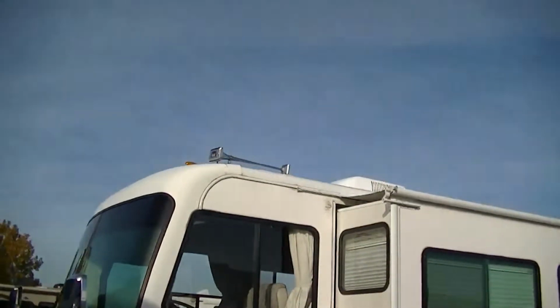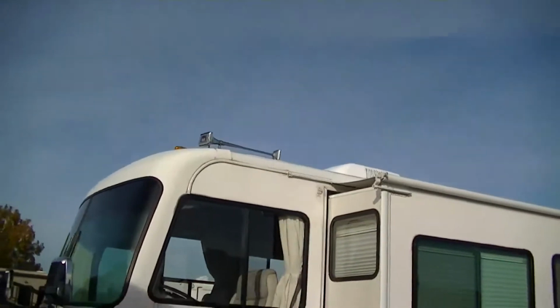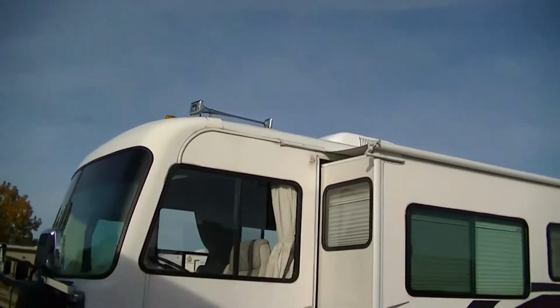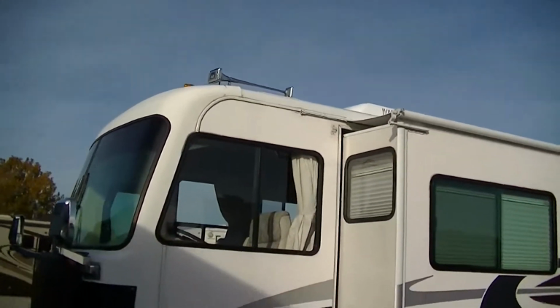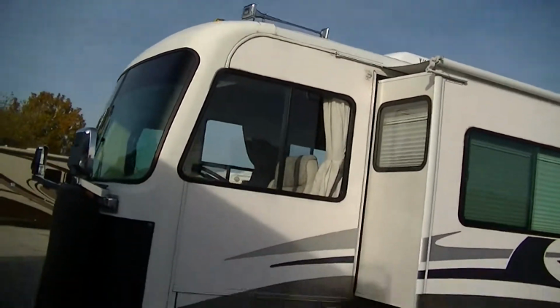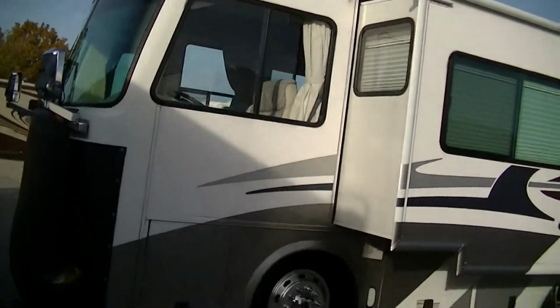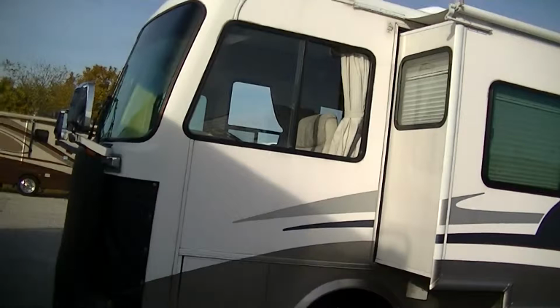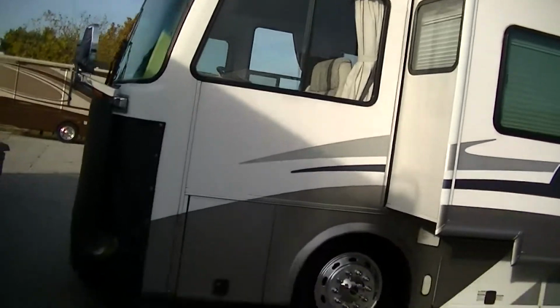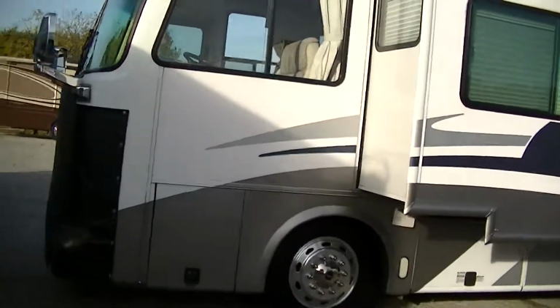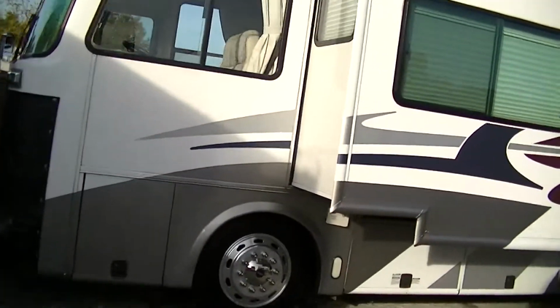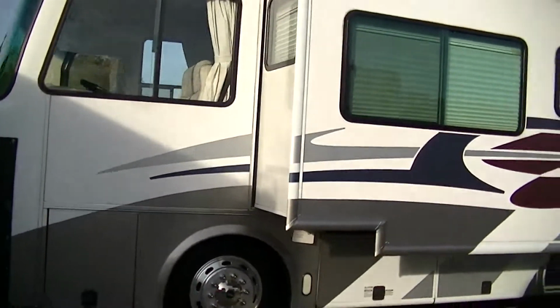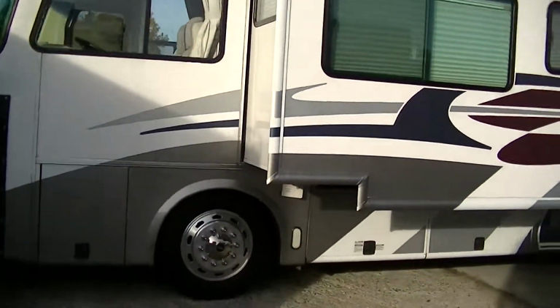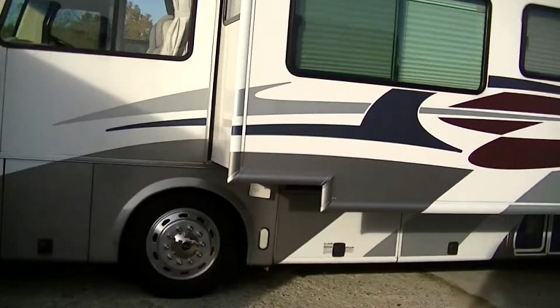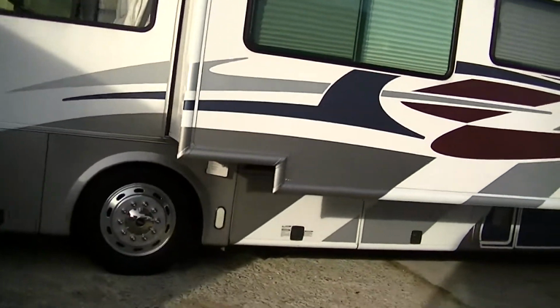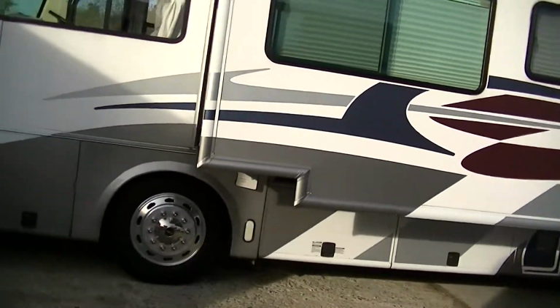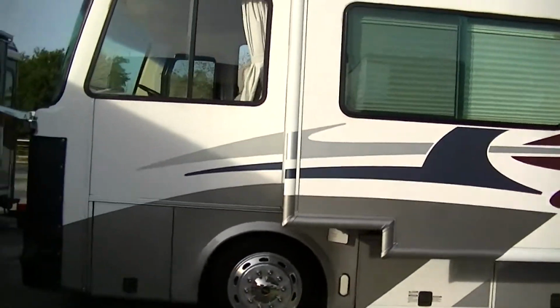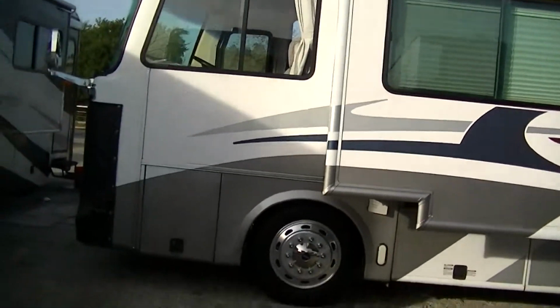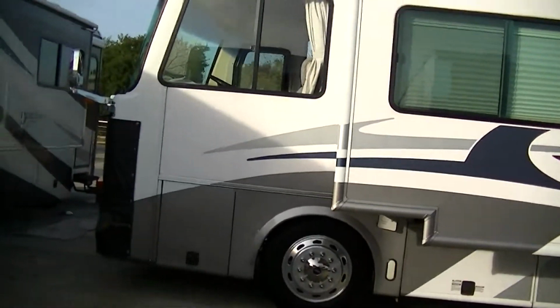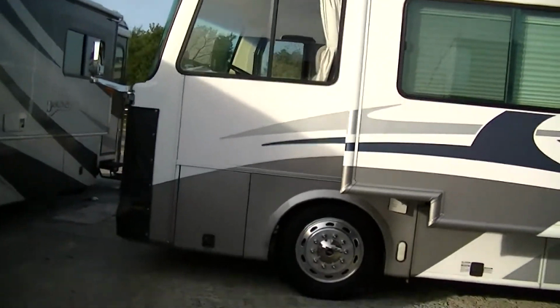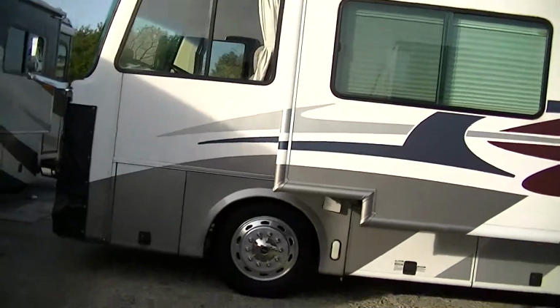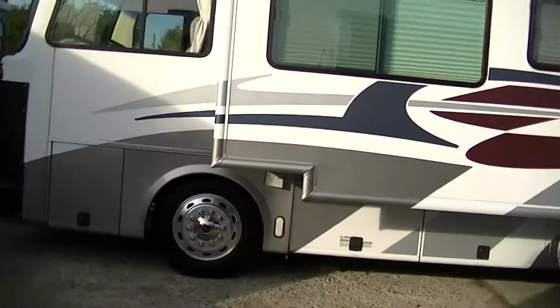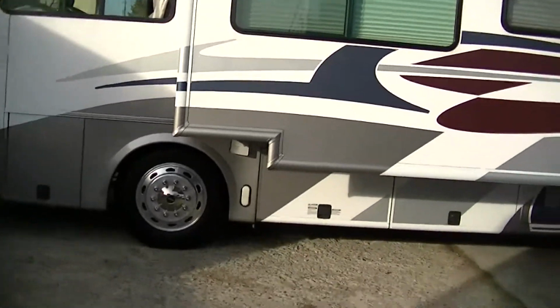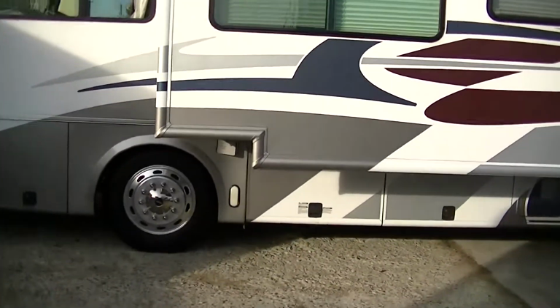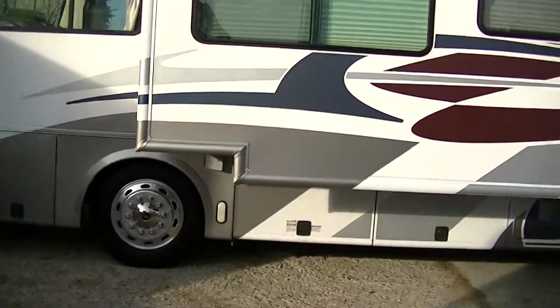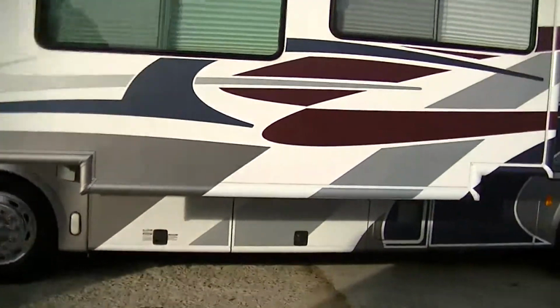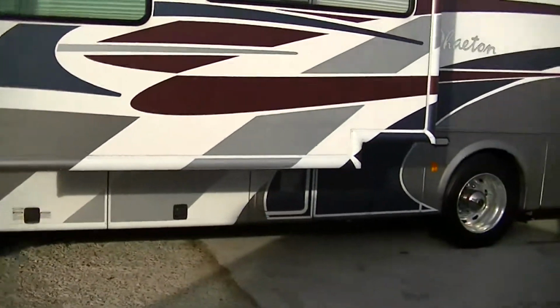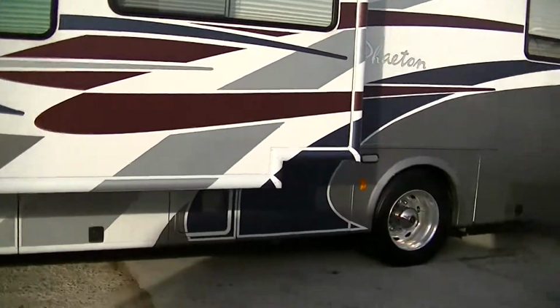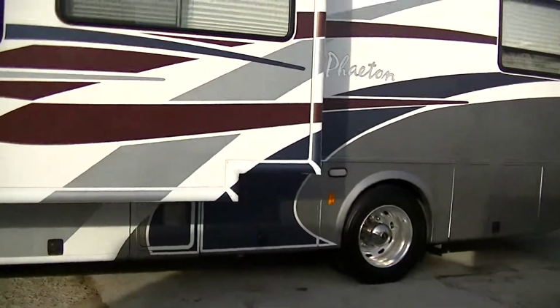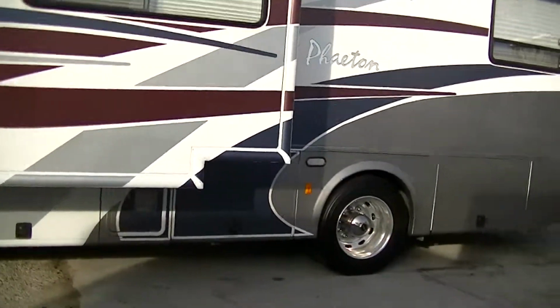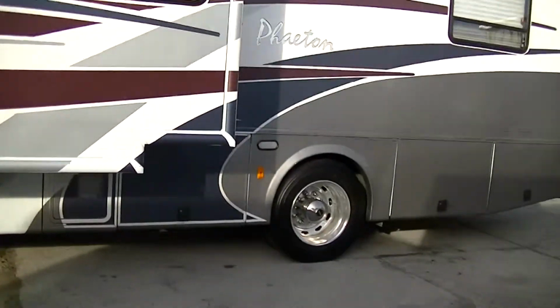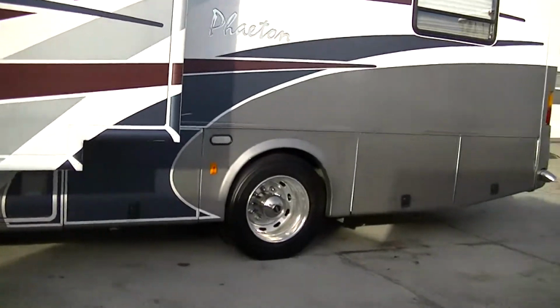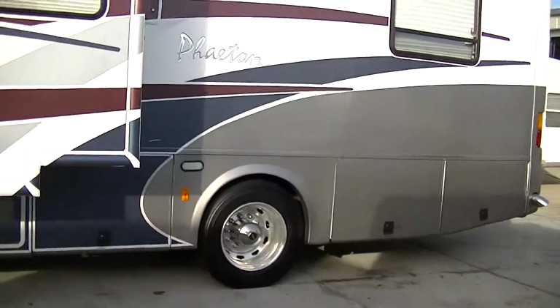Got a big ol' air horn up there so you can let people know you have arrived. A super slide giving you tons of room inside, and storage all the way around the outside so all your camping stuff will be hidden away.